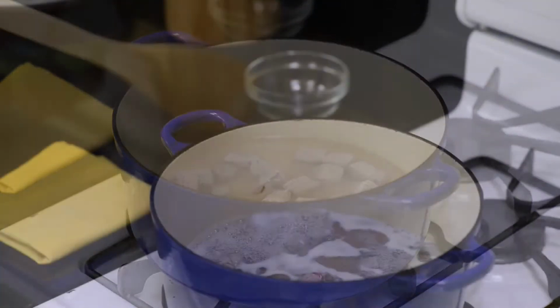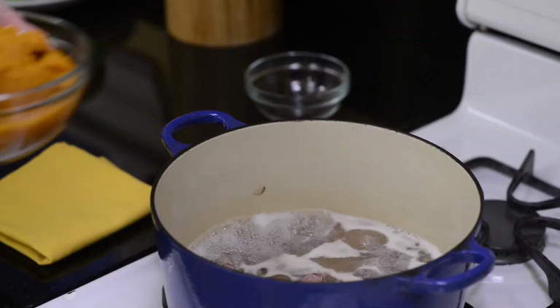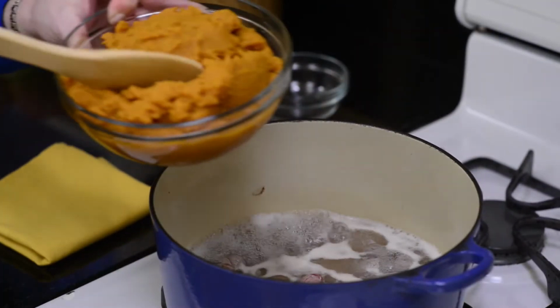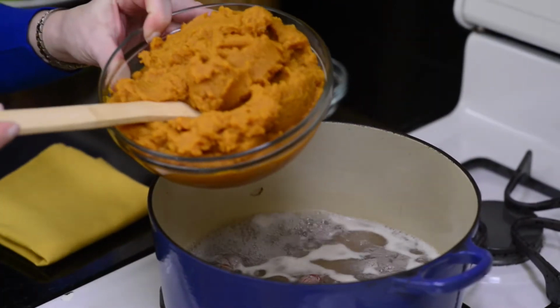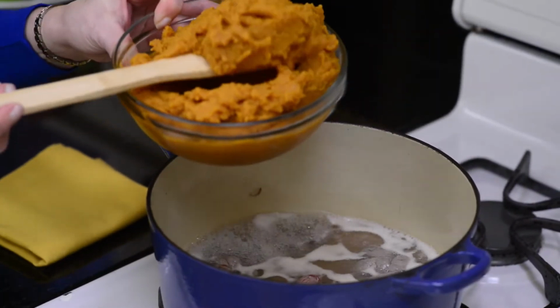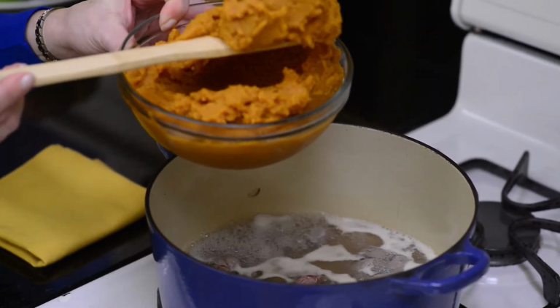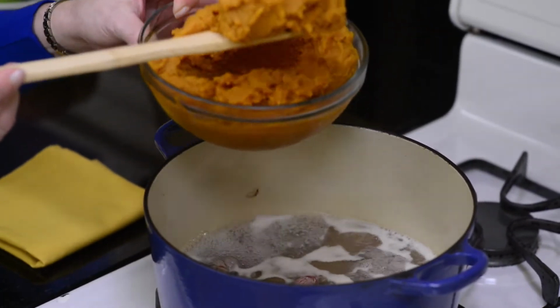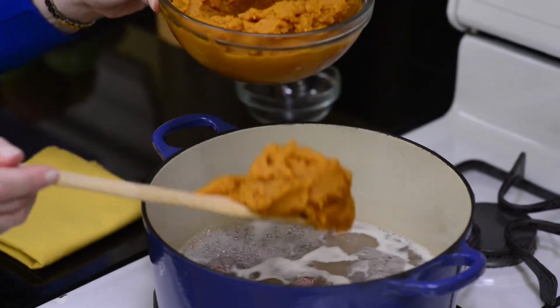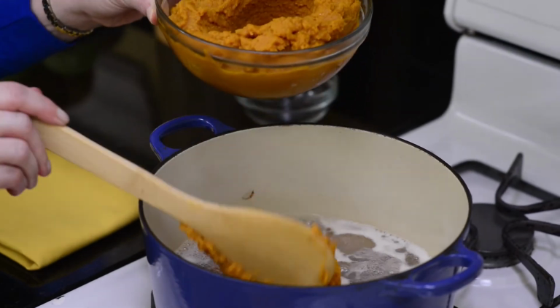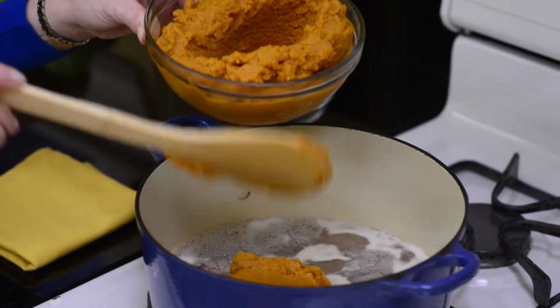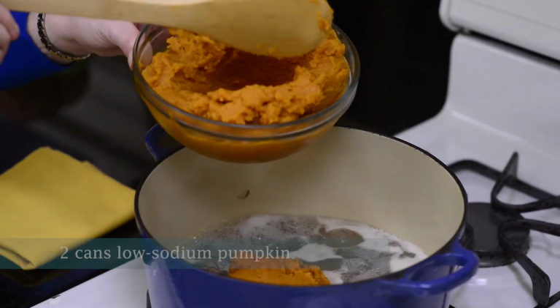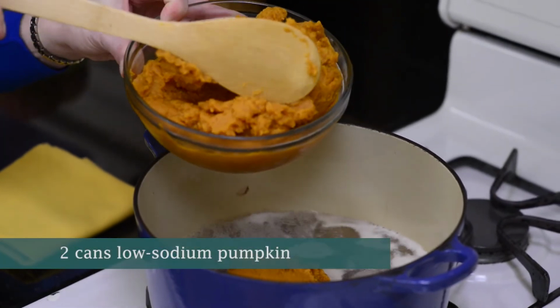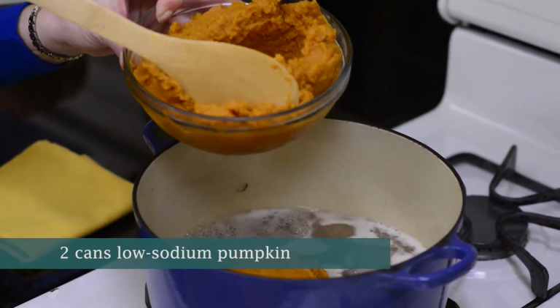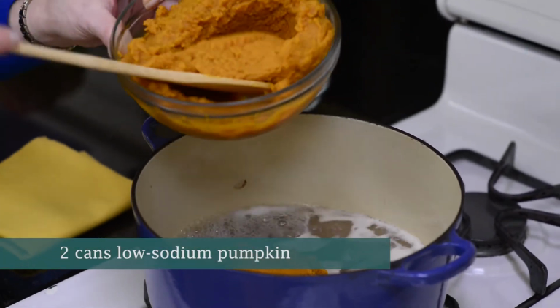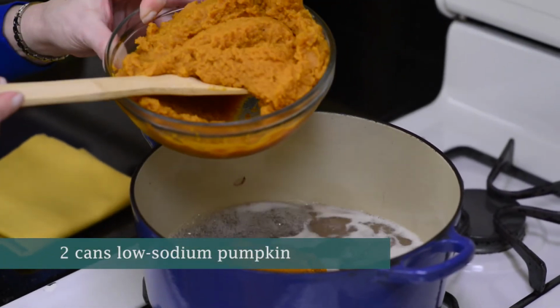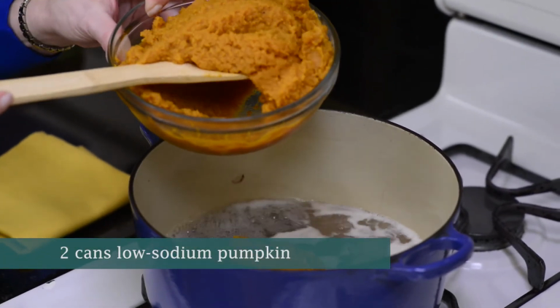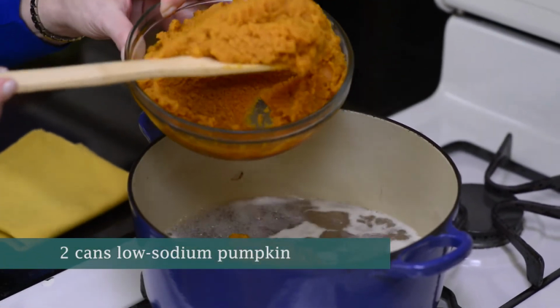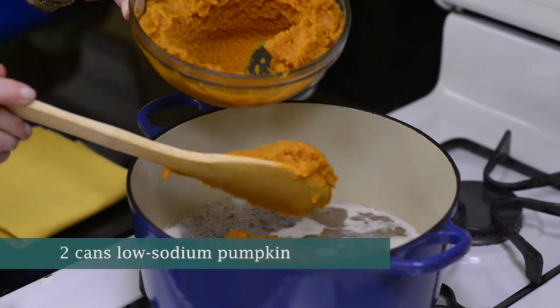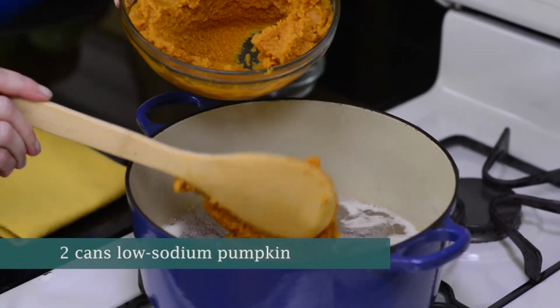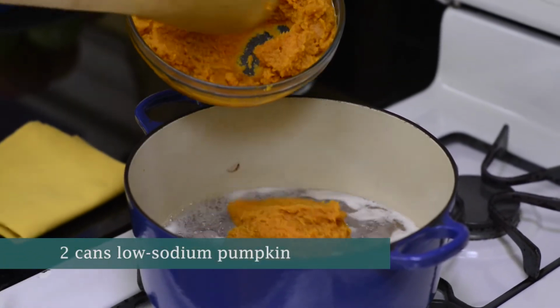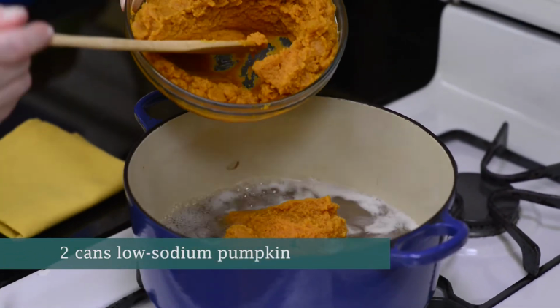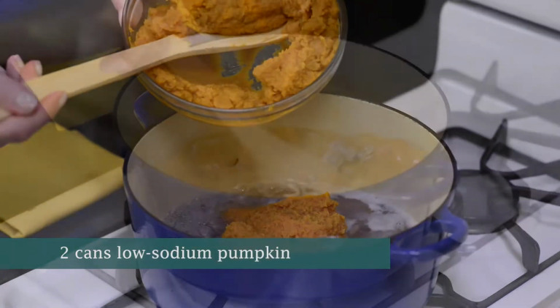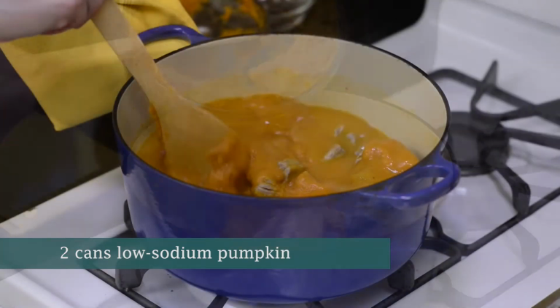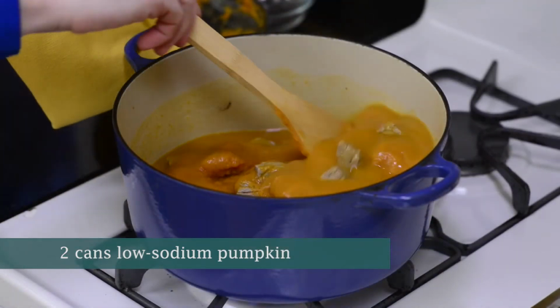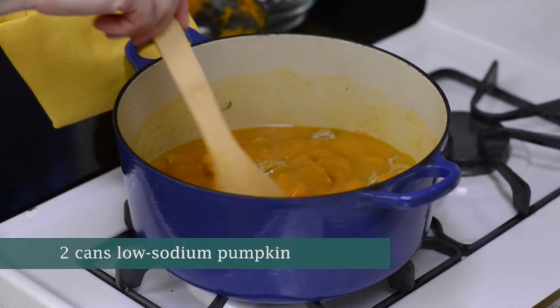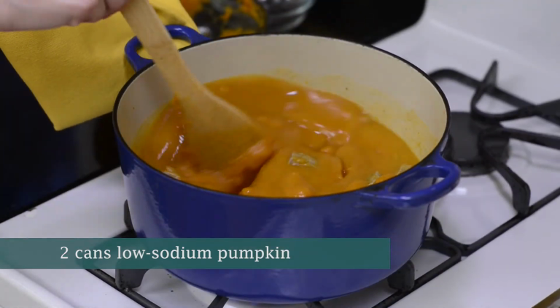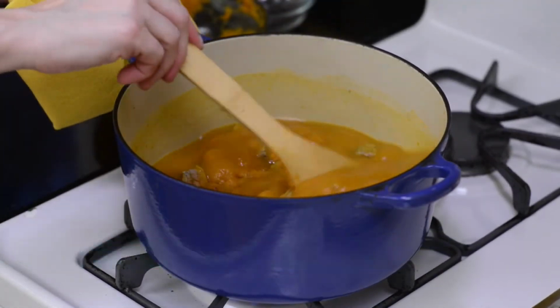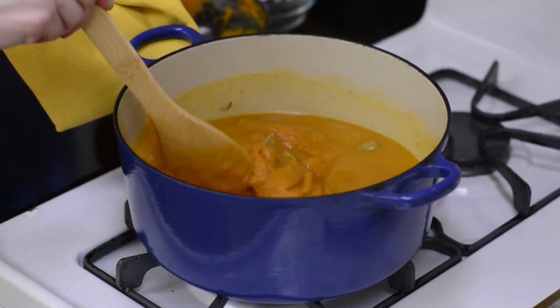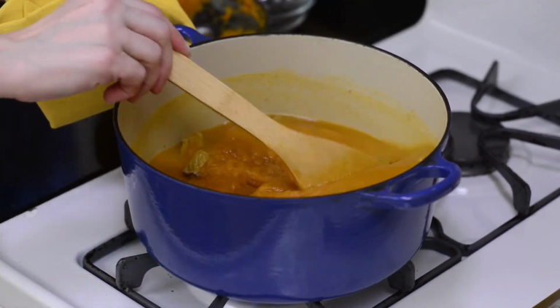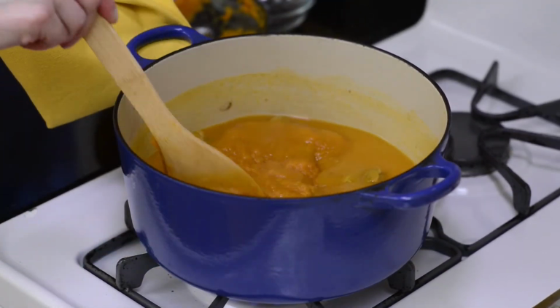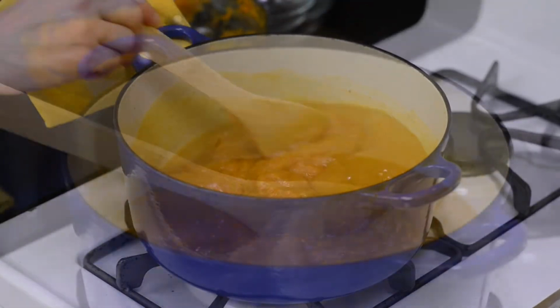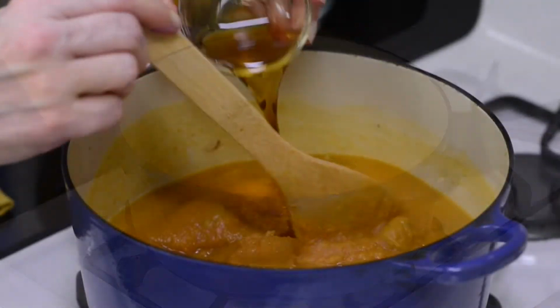Now let's add in the pumpkin. Make sure you're using canned pumpkin, not pumpkin pie filling — there is a difference. And look for ones that contain no added salt.